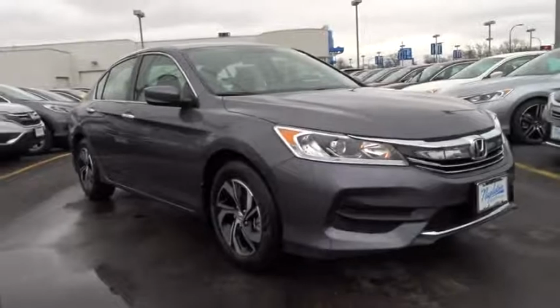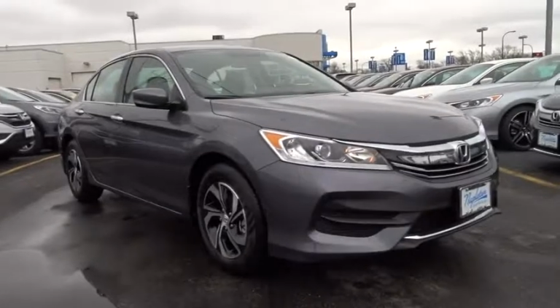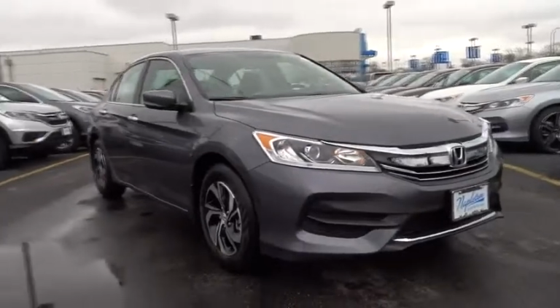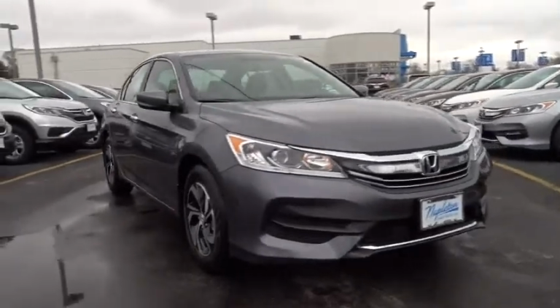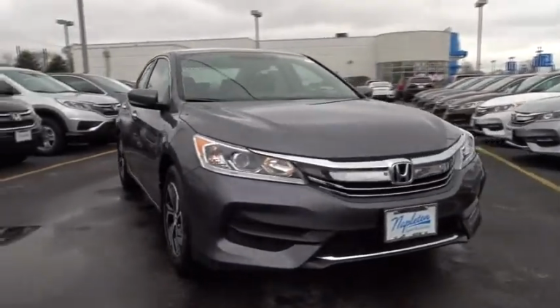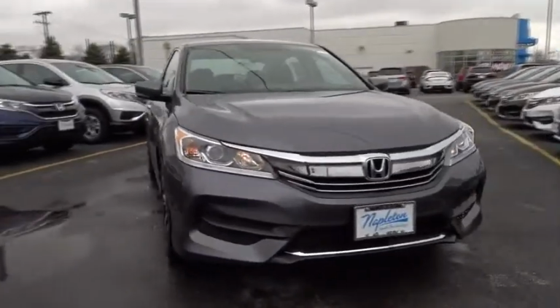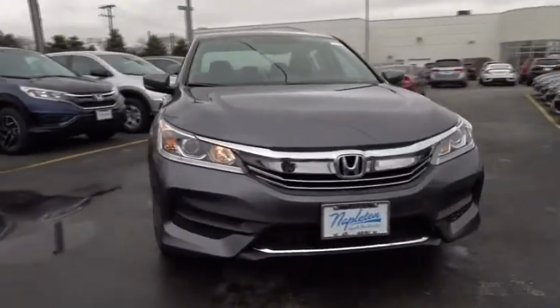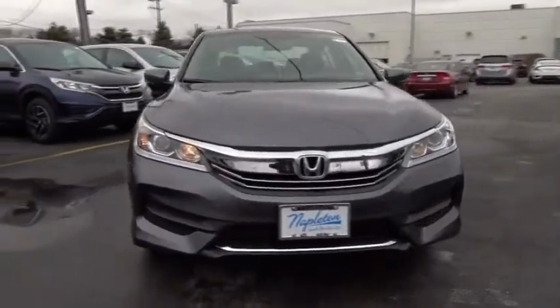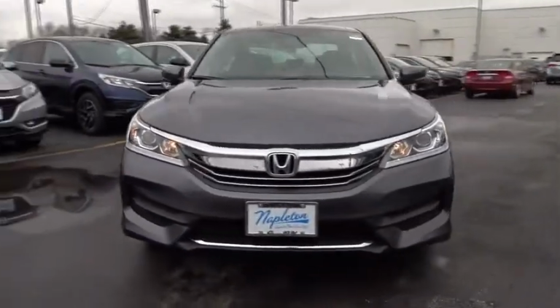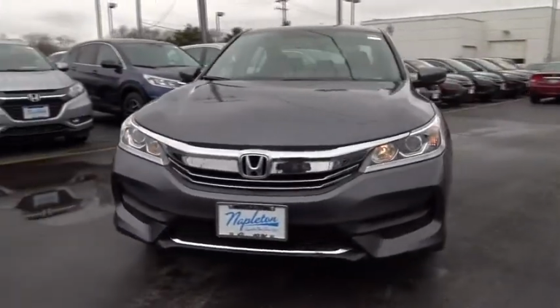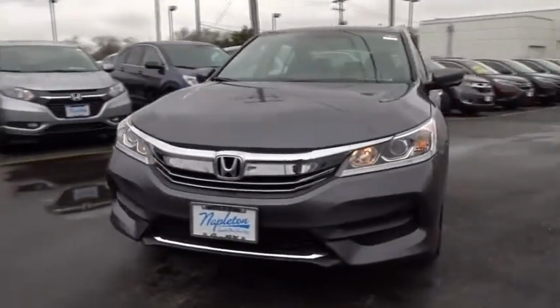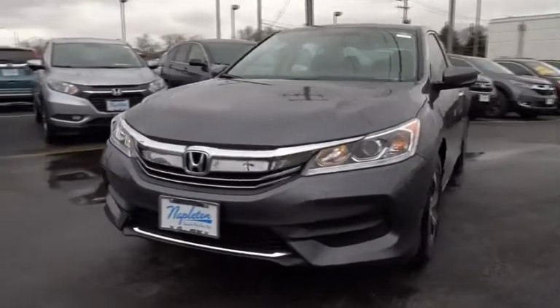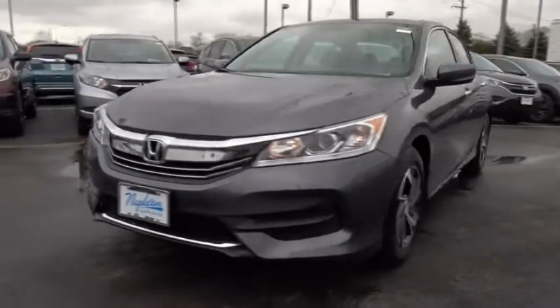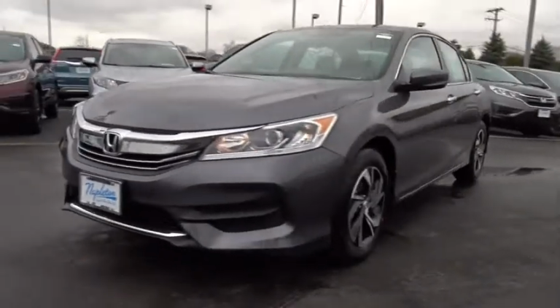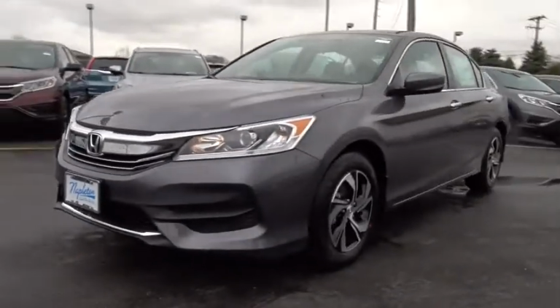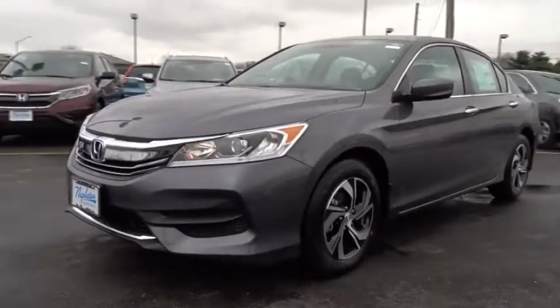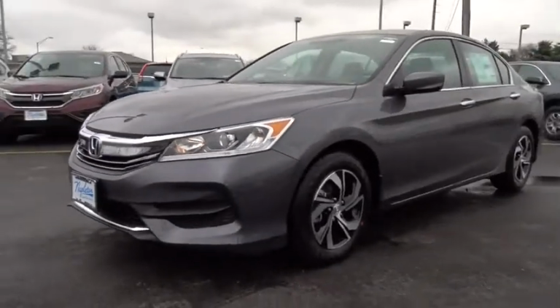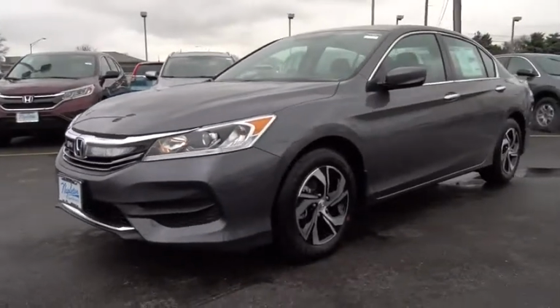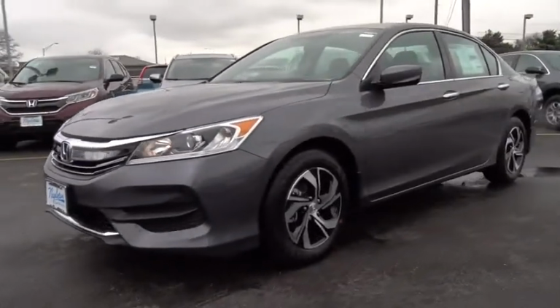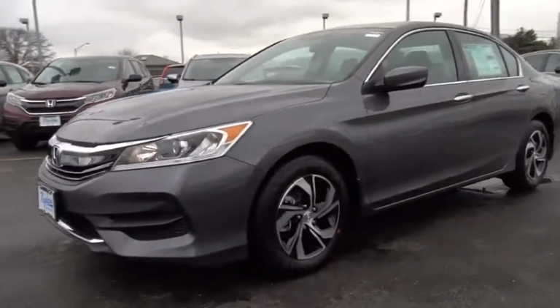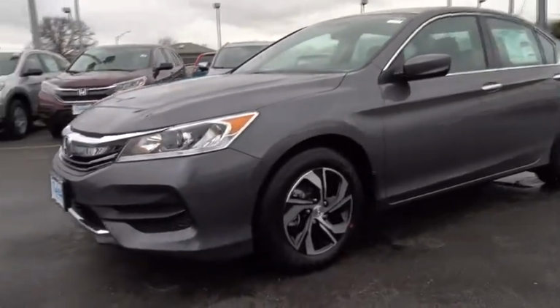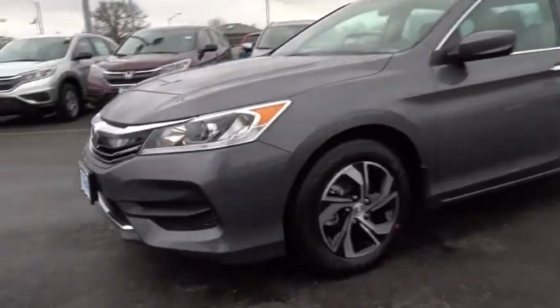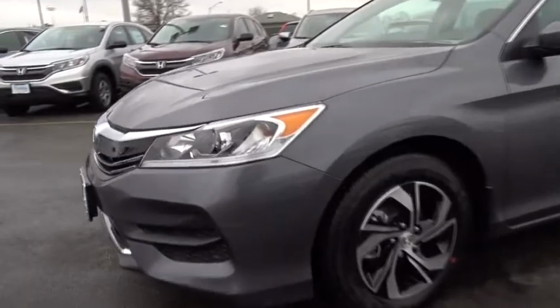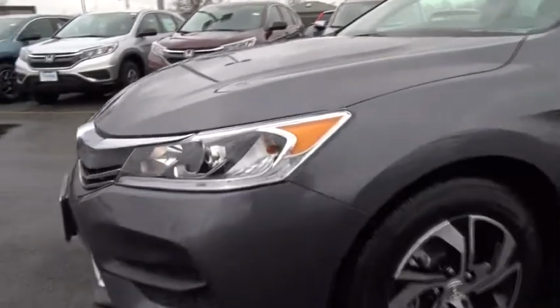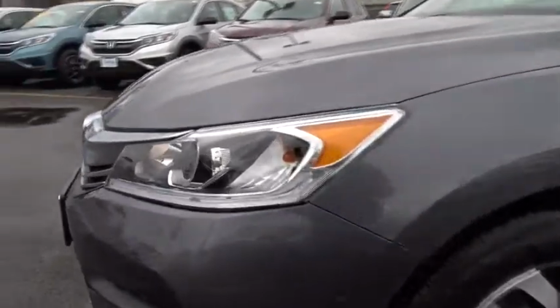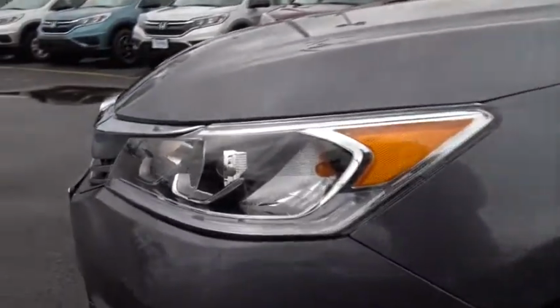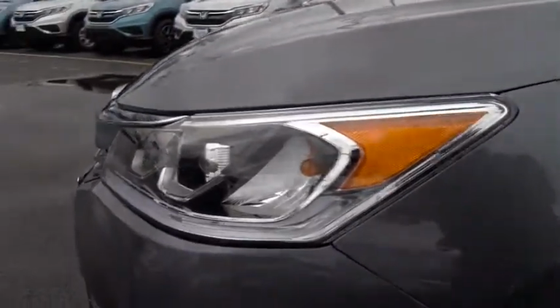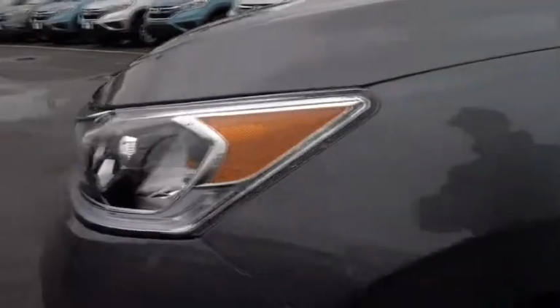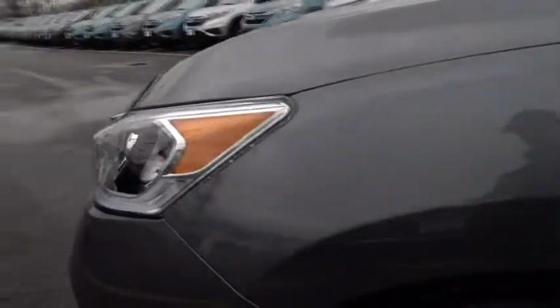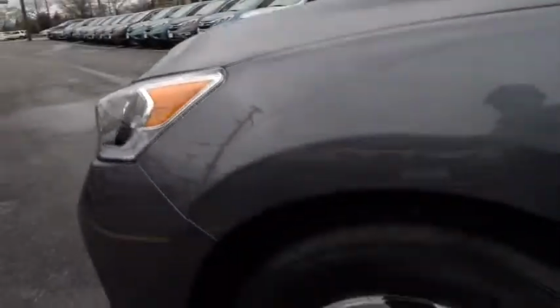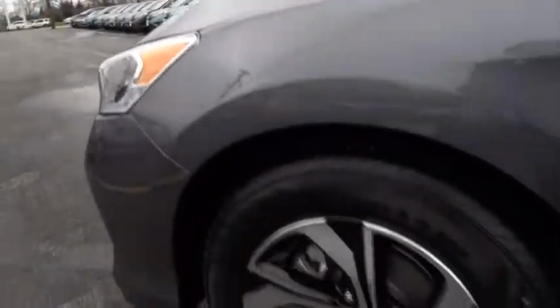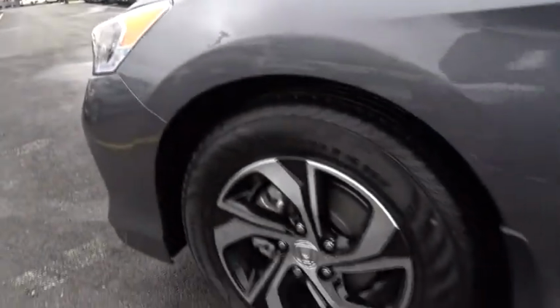The 2017 Honda Accord. Ingeniously simple, yet overflowing with luxury and technological creativity. All that and more in the Accord. This vehicle has less than 100 miles. Here are some of this vehicle's great options.